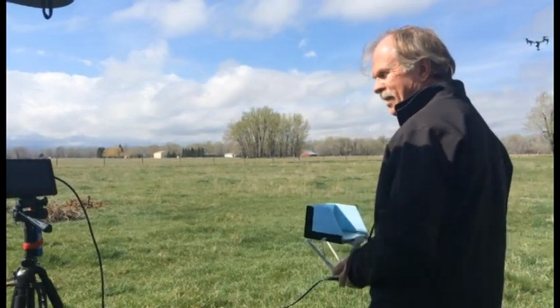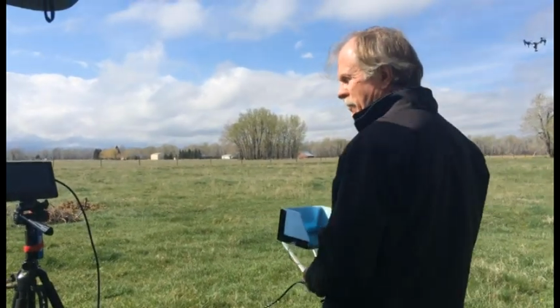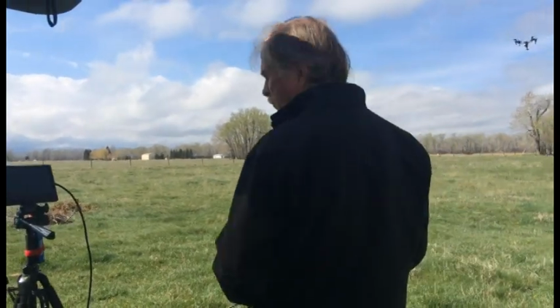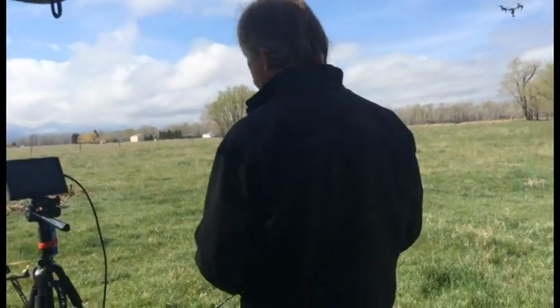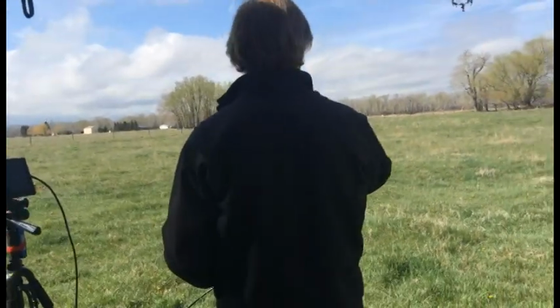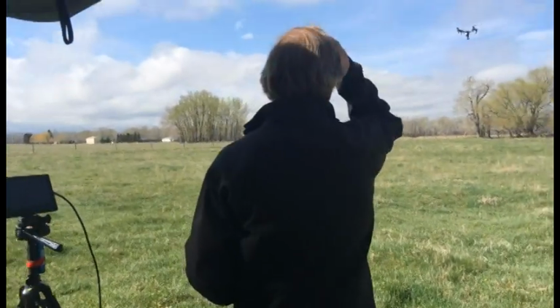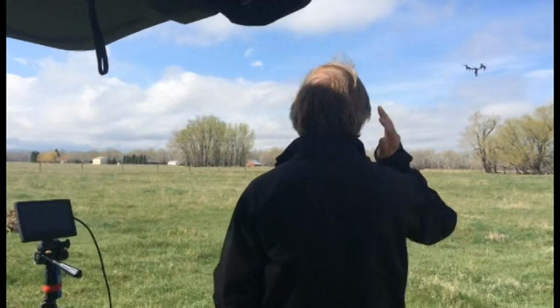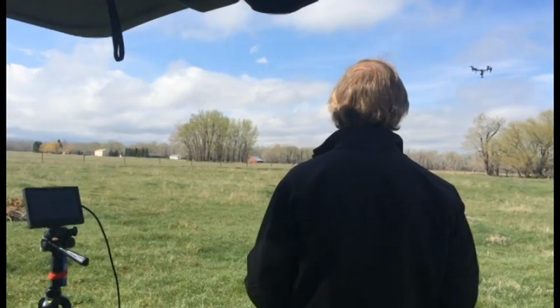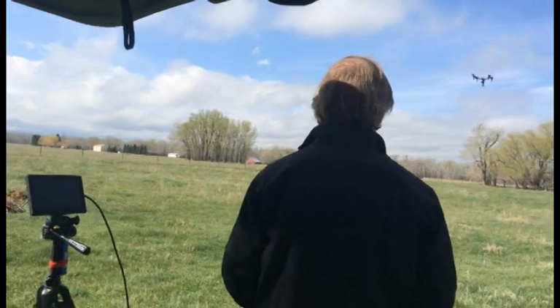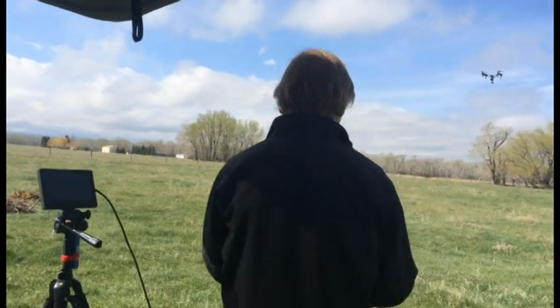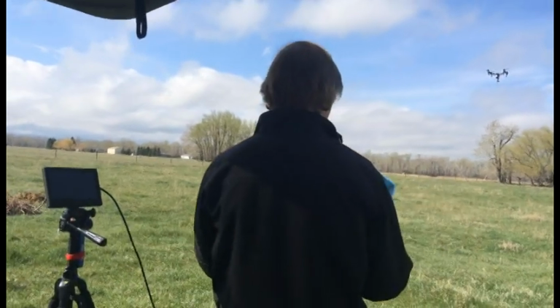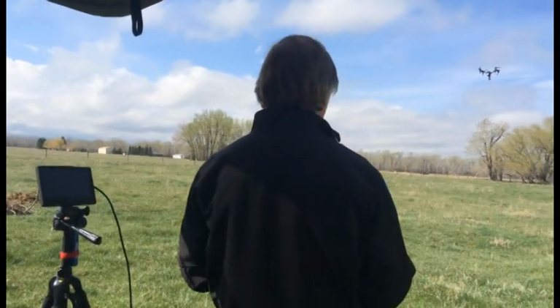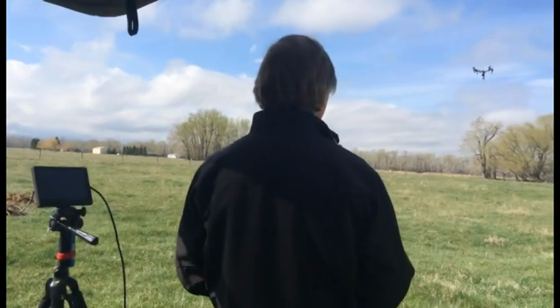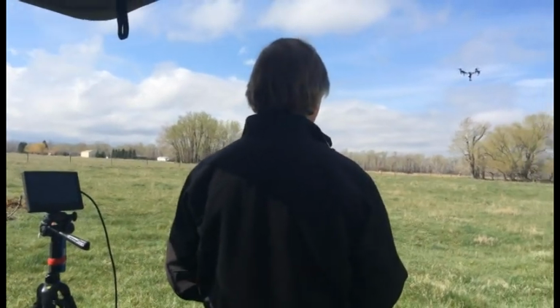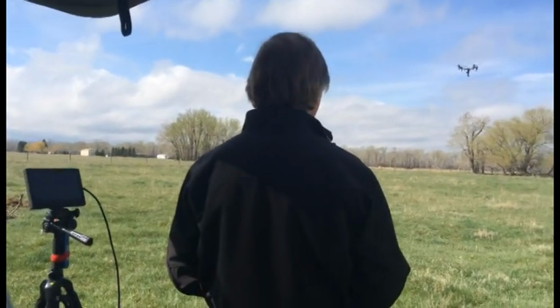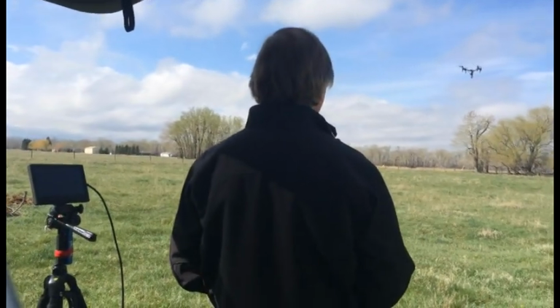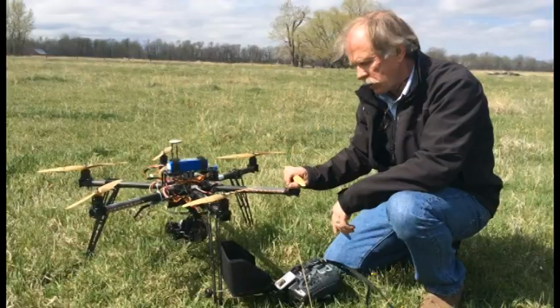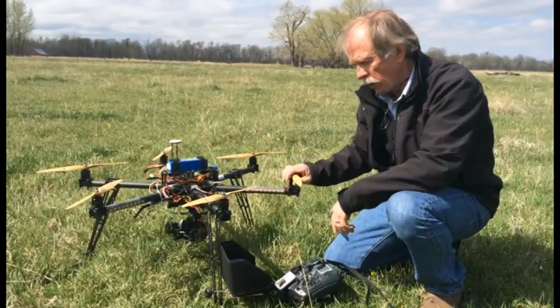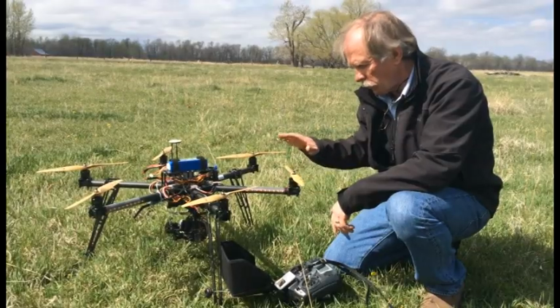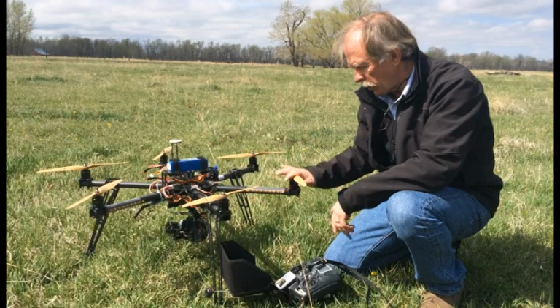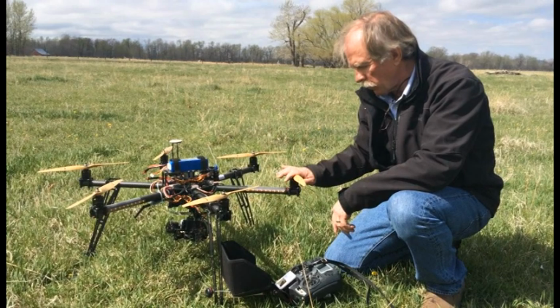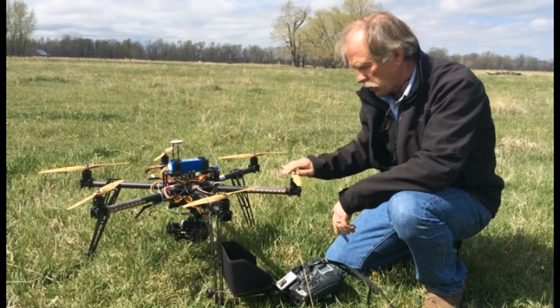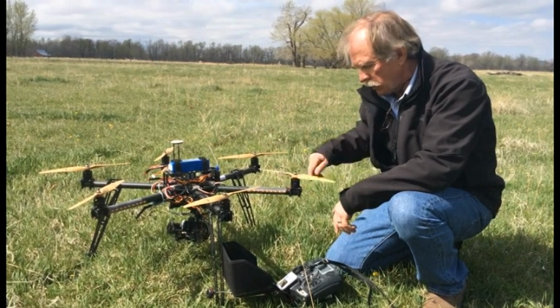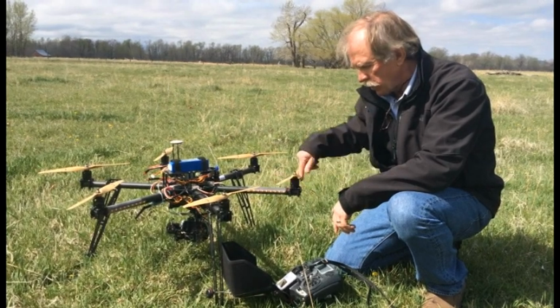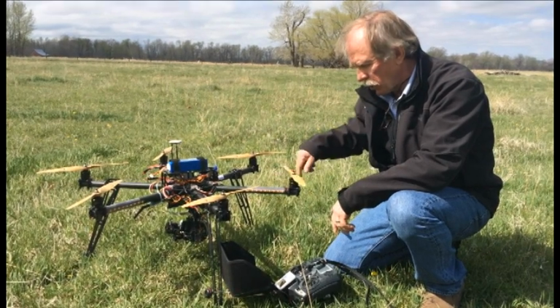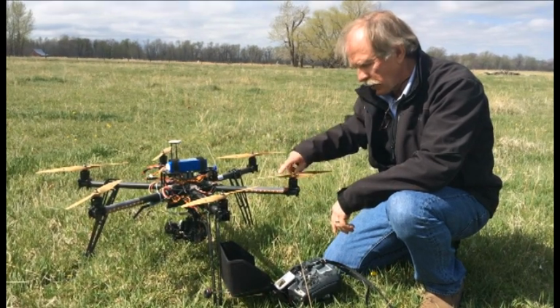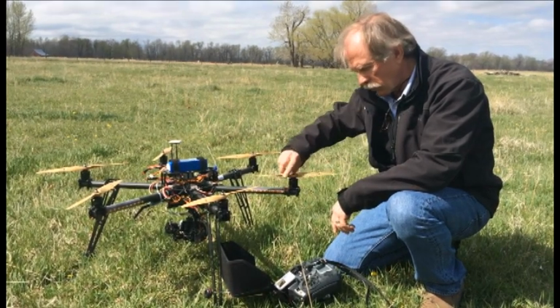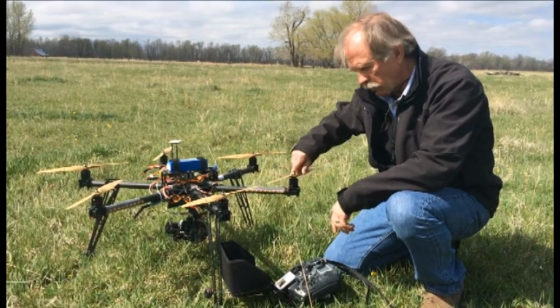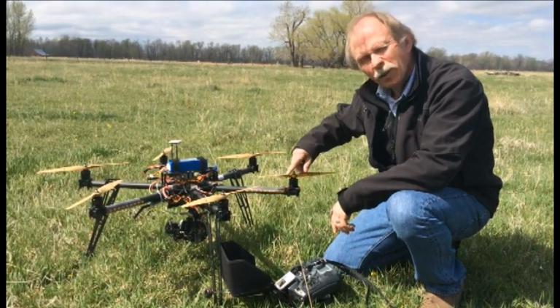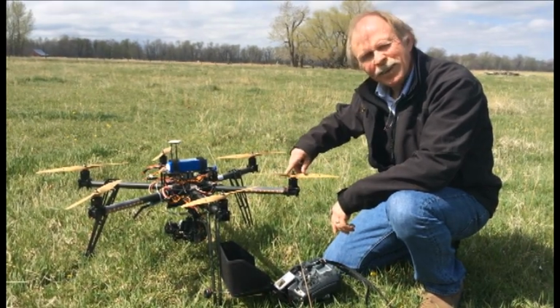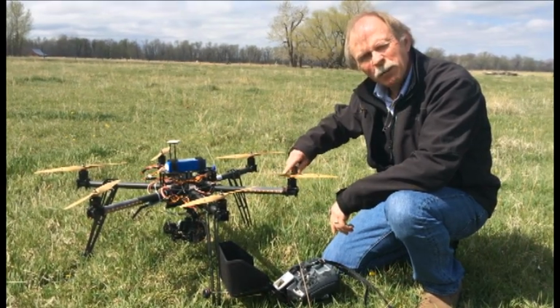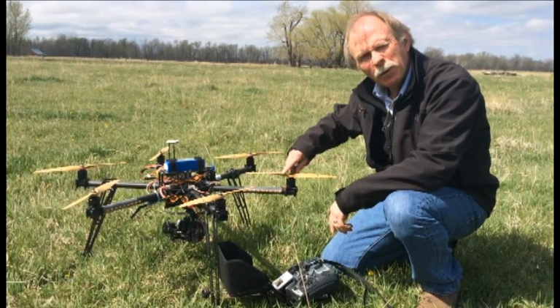There's a lot that goes into these and they're great devices, but at the same time you have to be very careful because if these blades come in contact with people there can be damage.